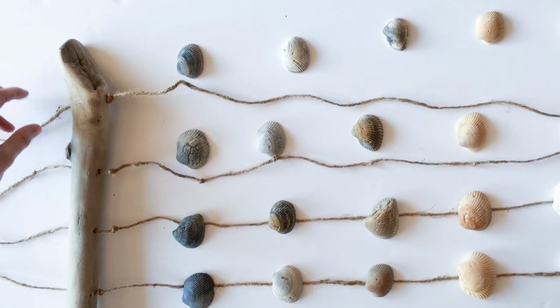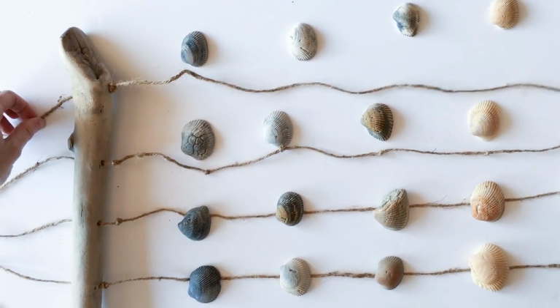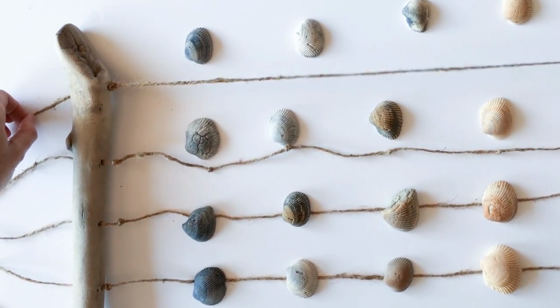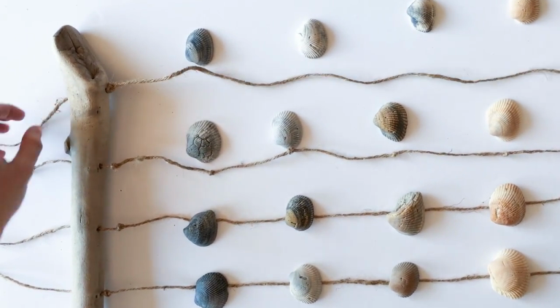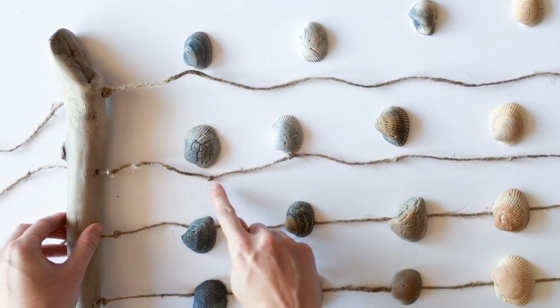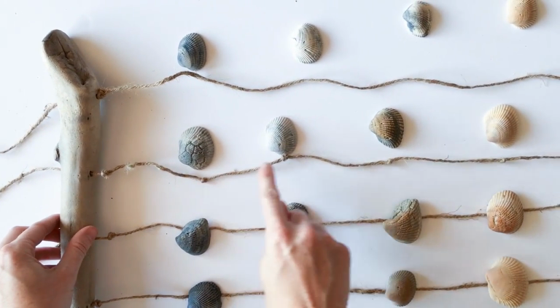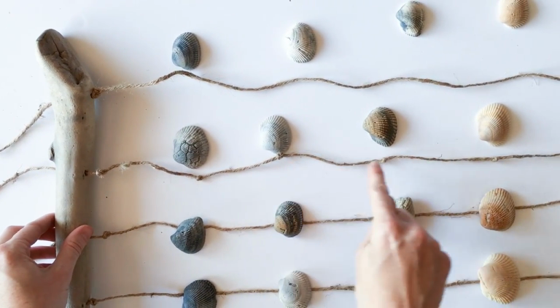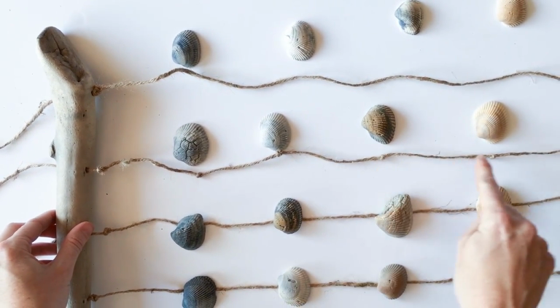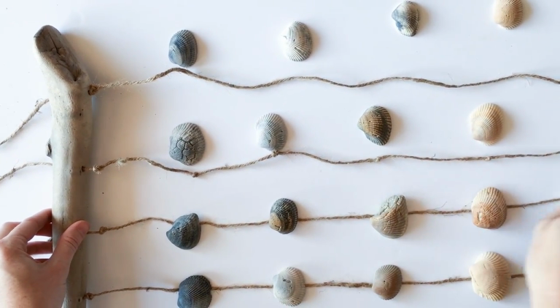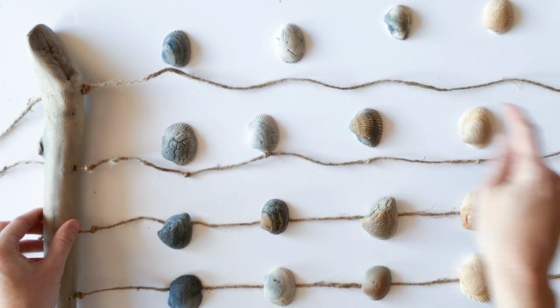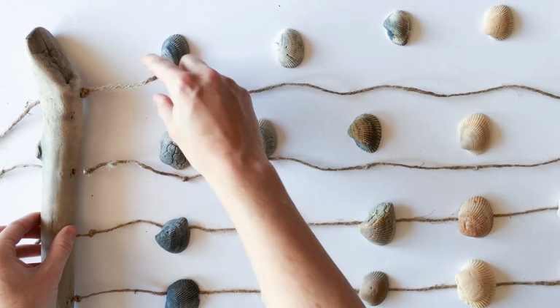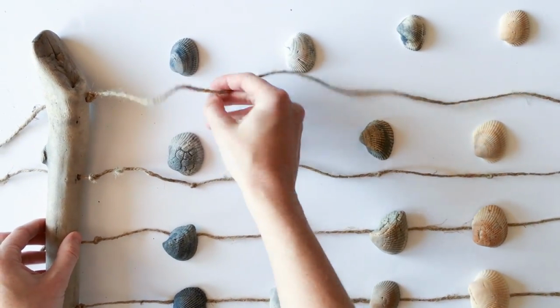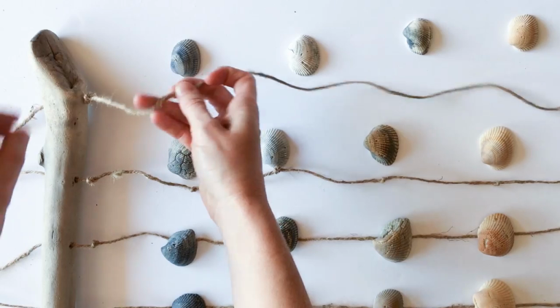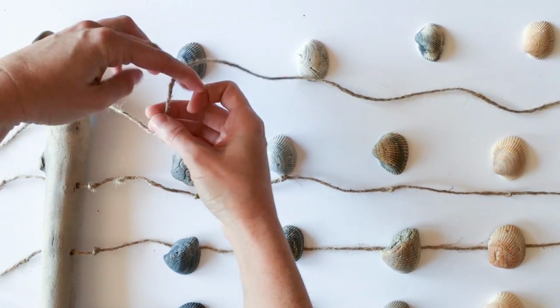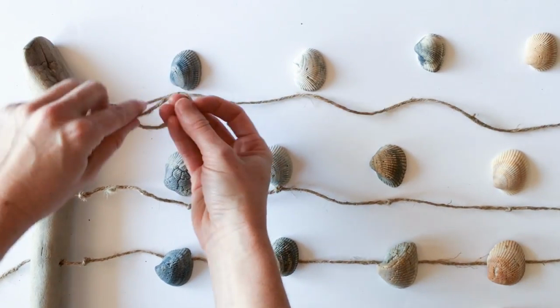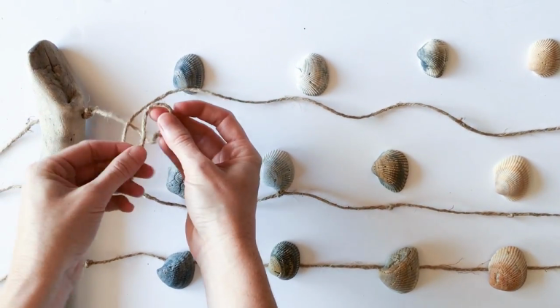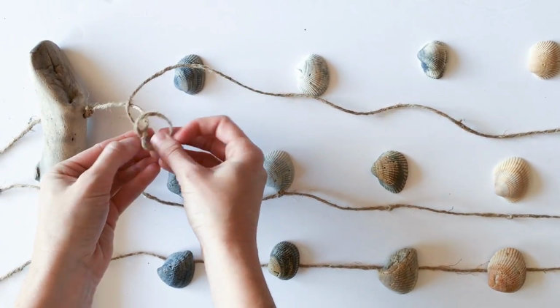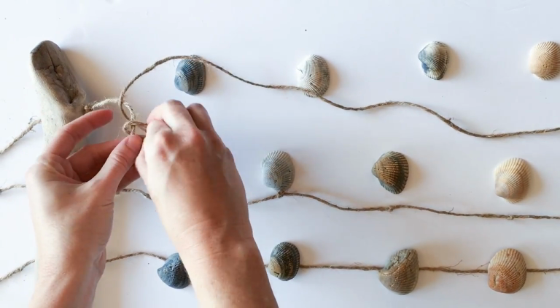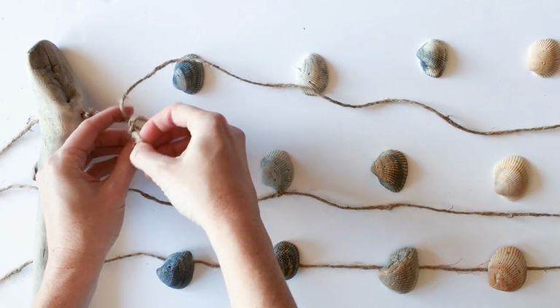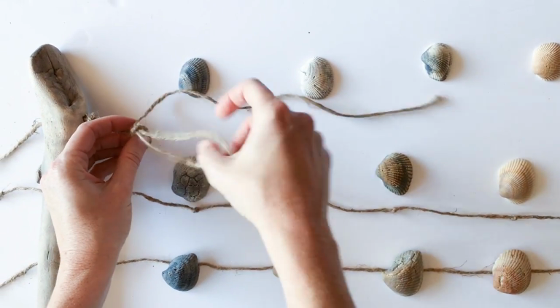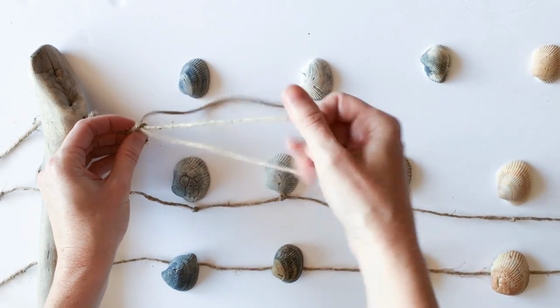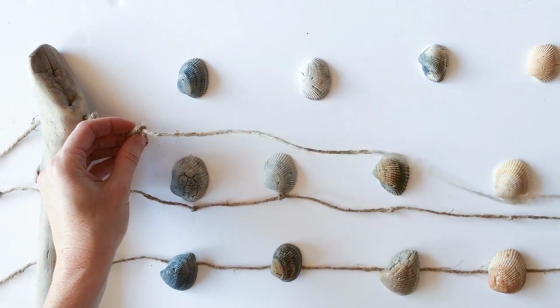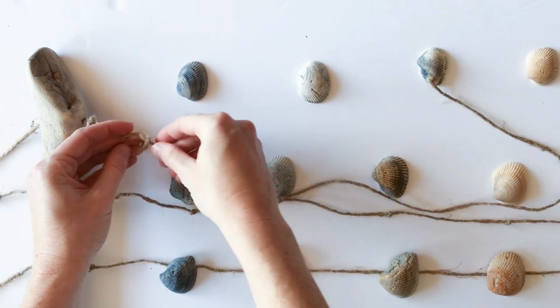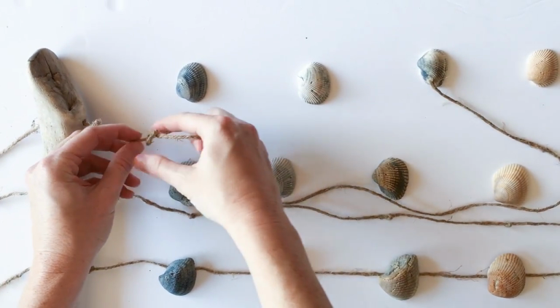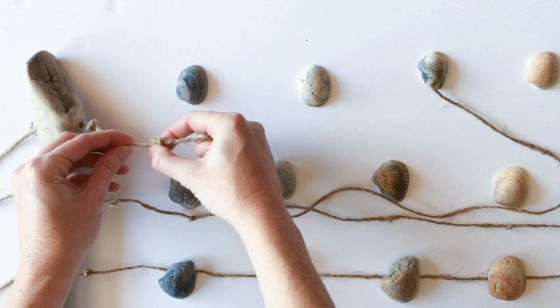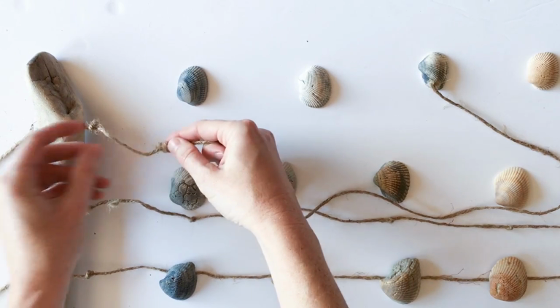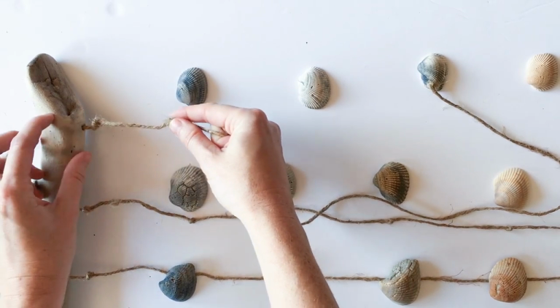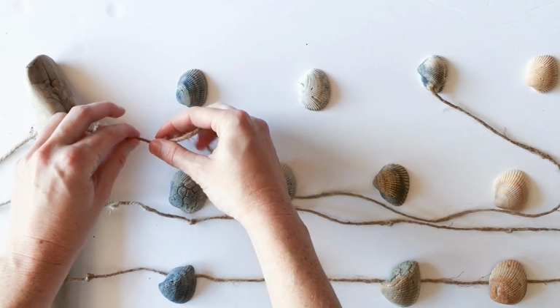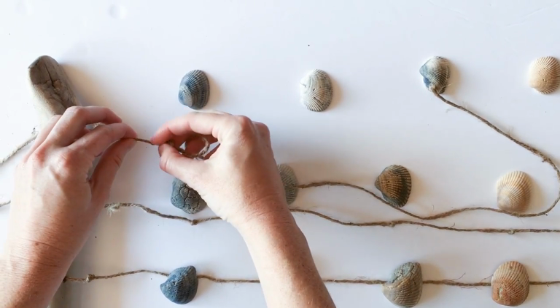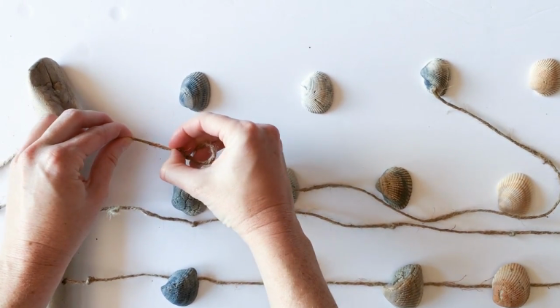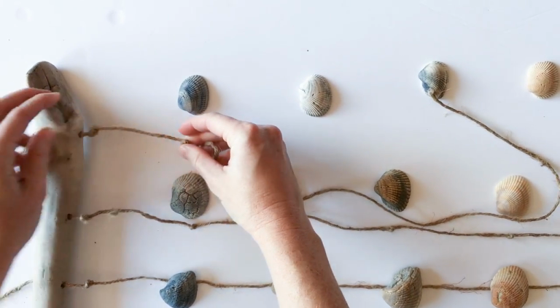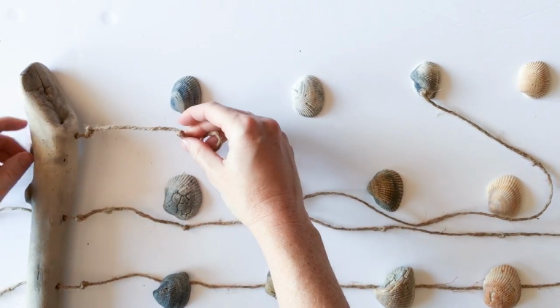Next we'll create single knots along the twine where the seashells are going to be glued. These are about one and a half to two inches apart, which you can do approximately by eye. You just want them to be about the same distance apart.